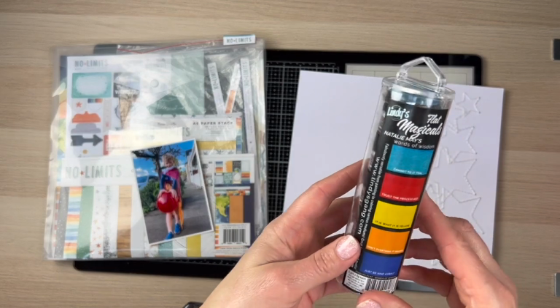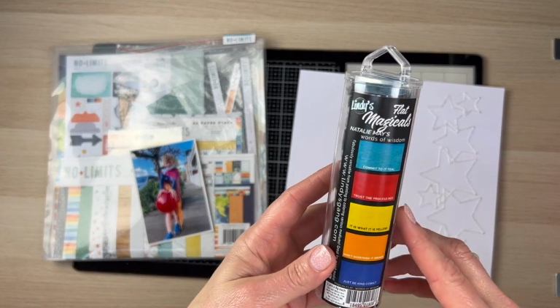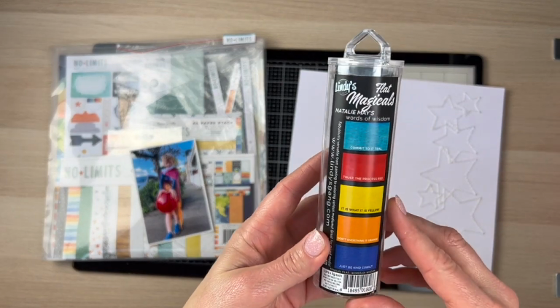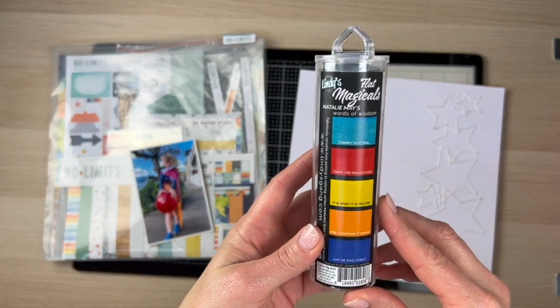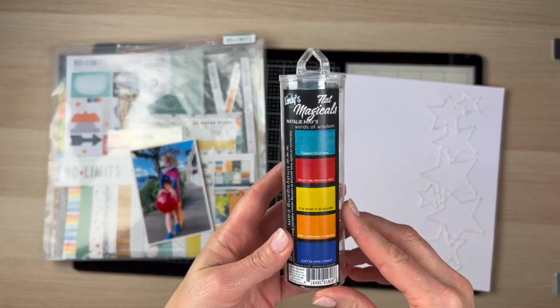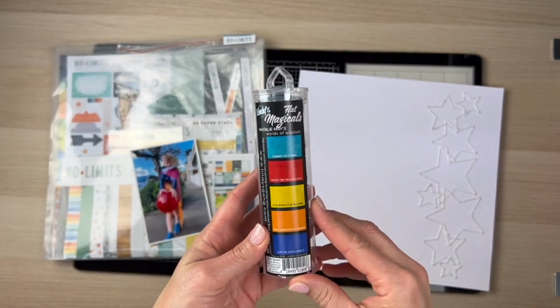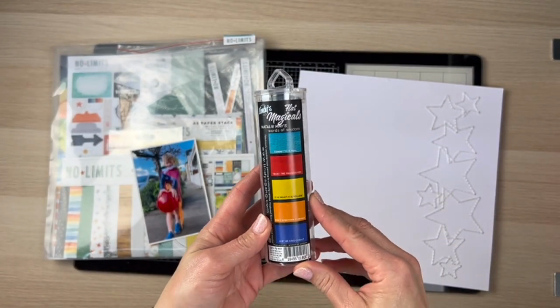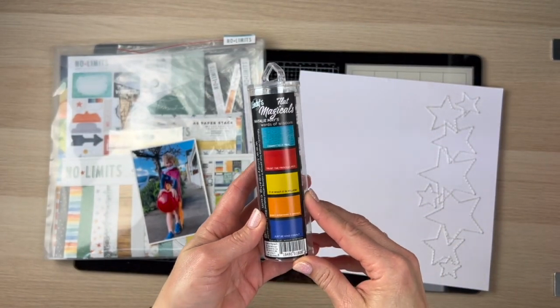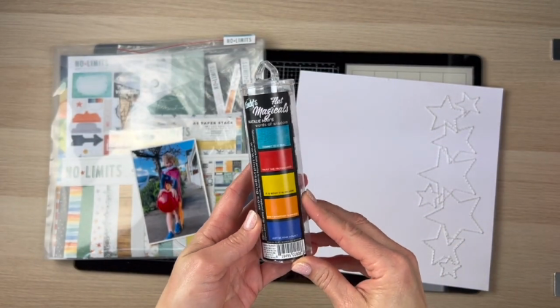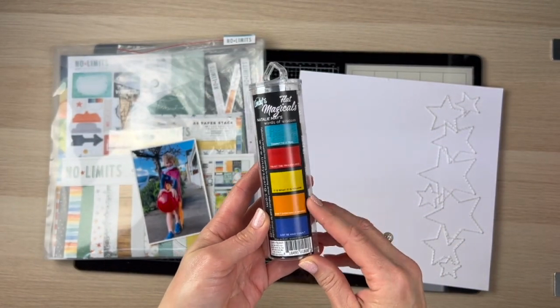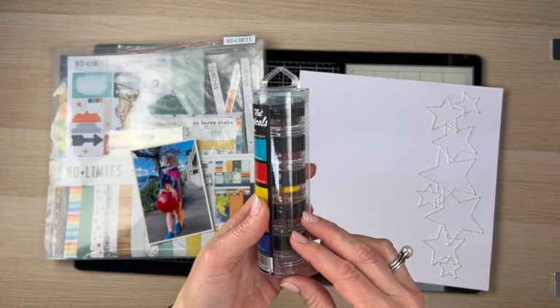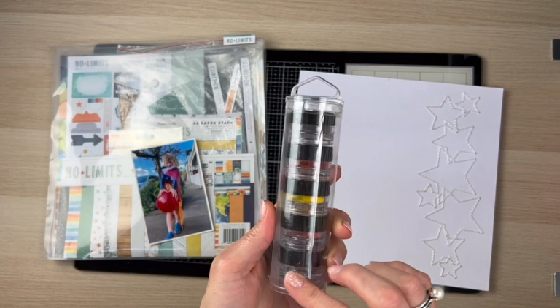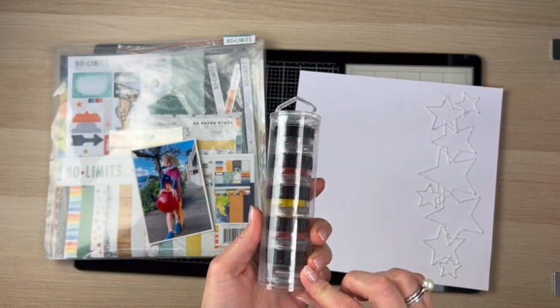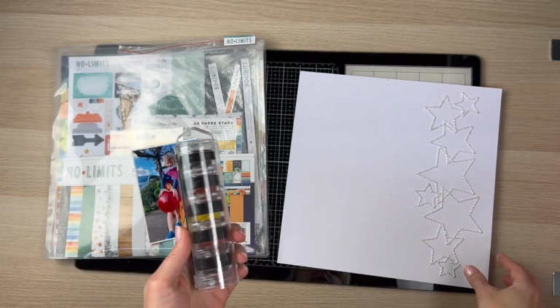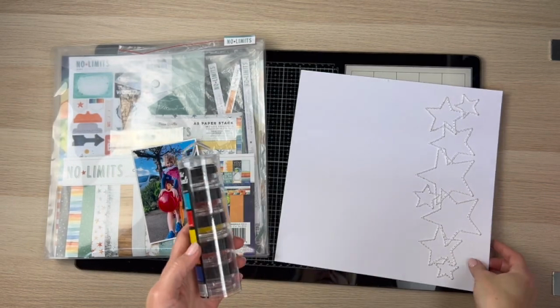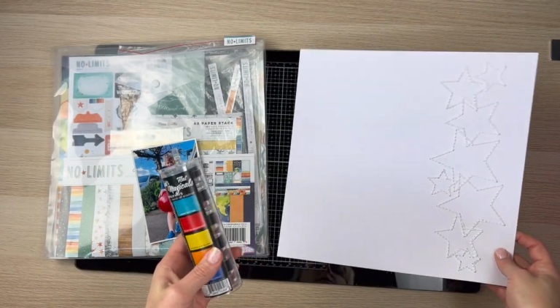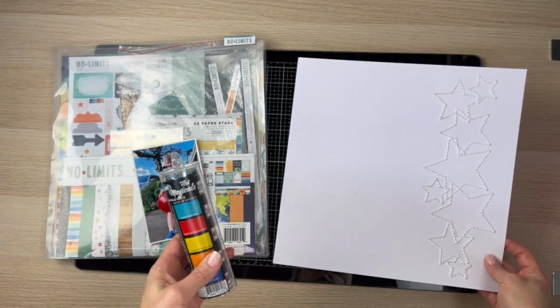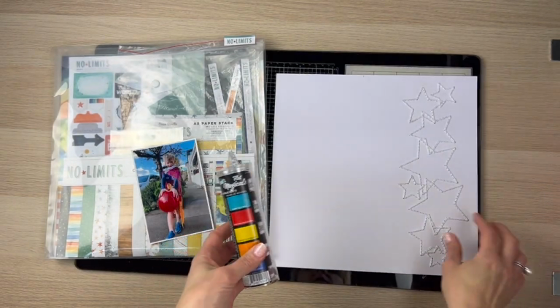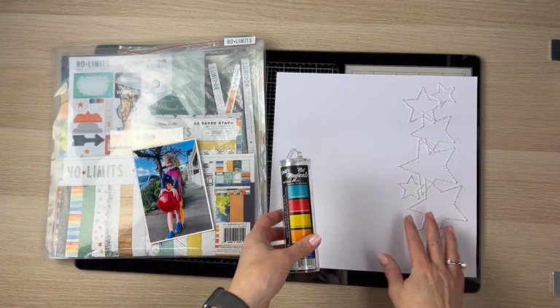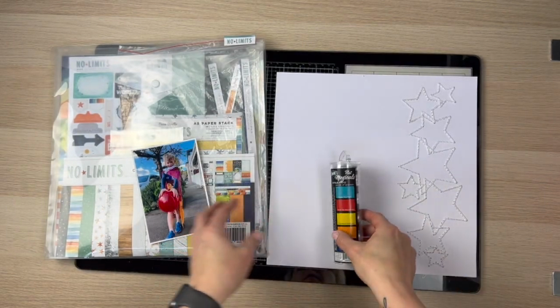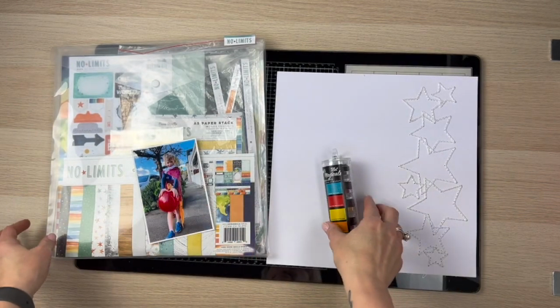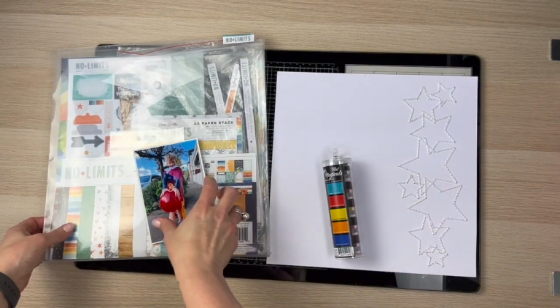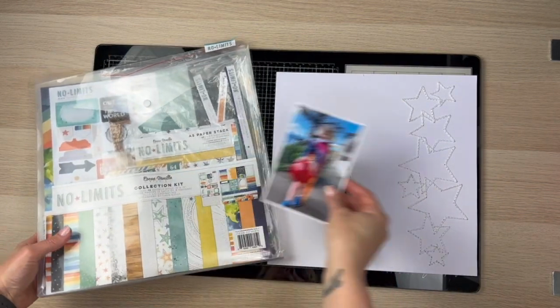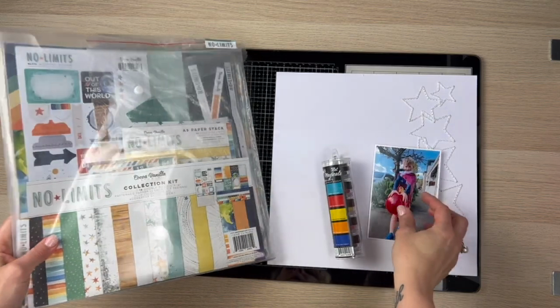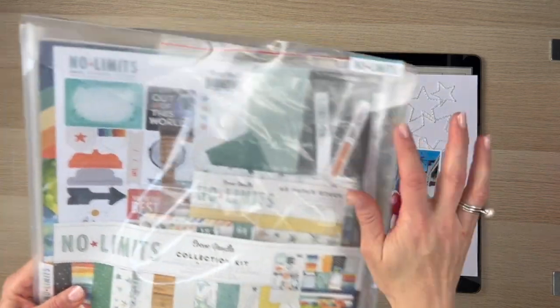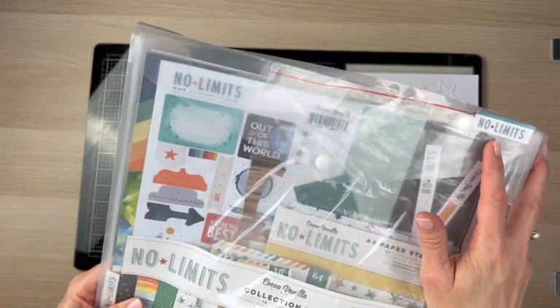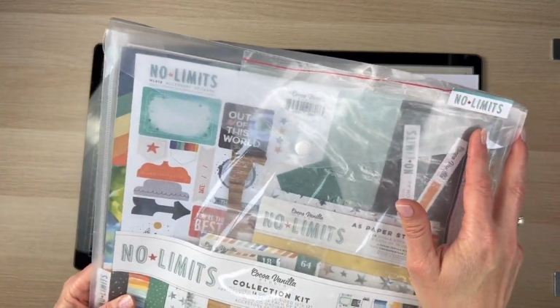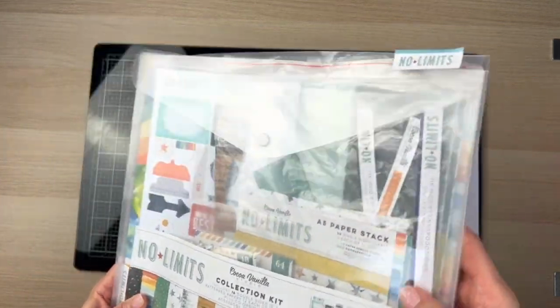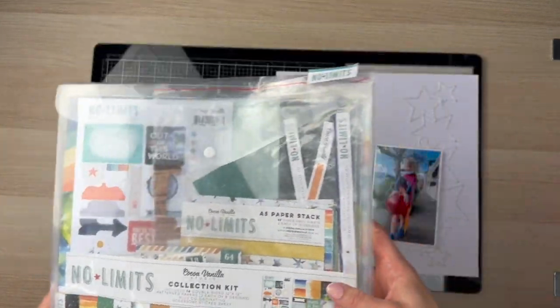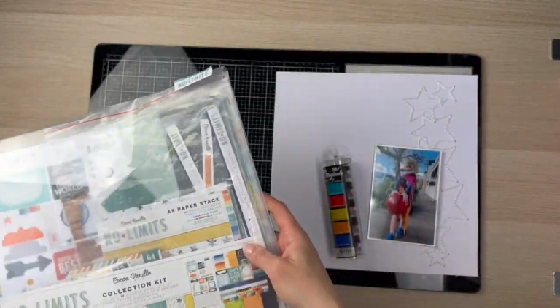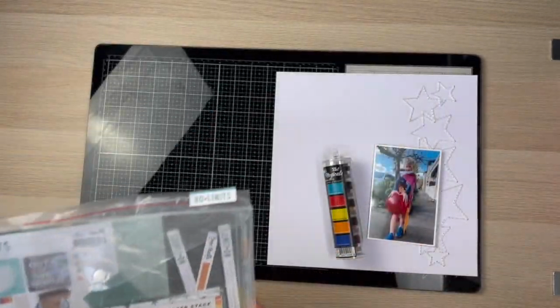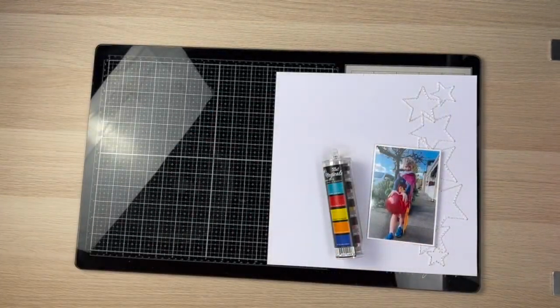This was Footy Colours Day. I'm going to go ahead and use these Lindy's Magicals. These are the specific Natalie May Magicals — her exclusive kind of set — and I'm pairing that with the No Limits collection.